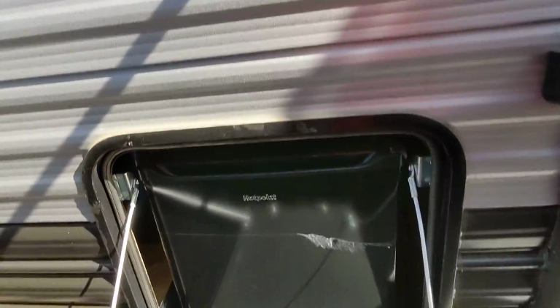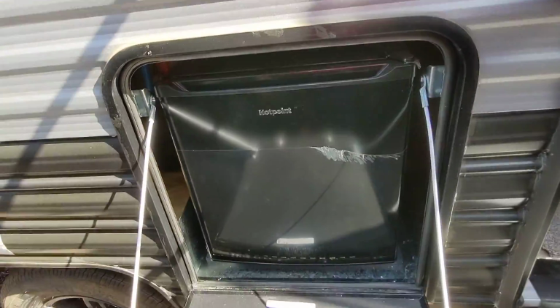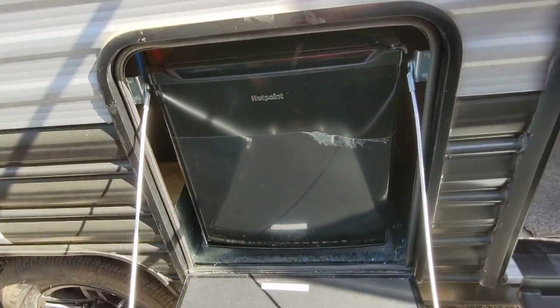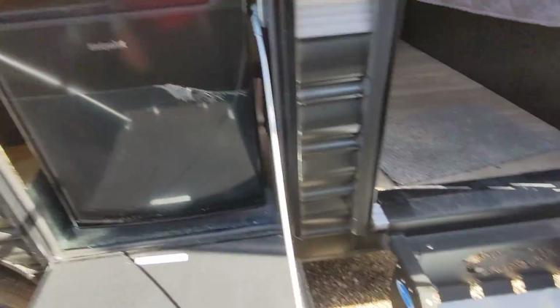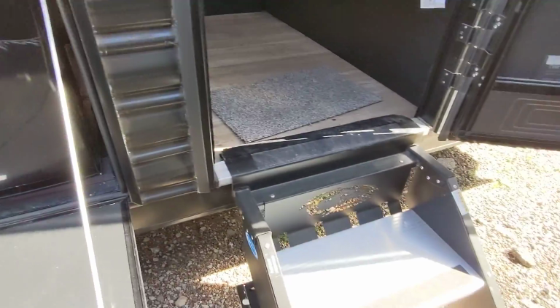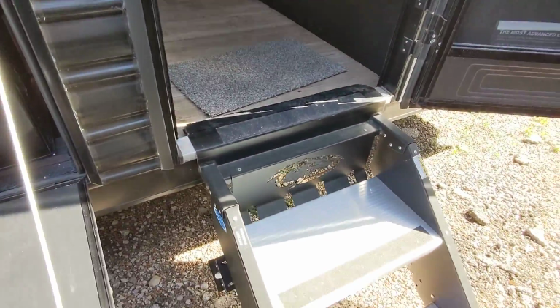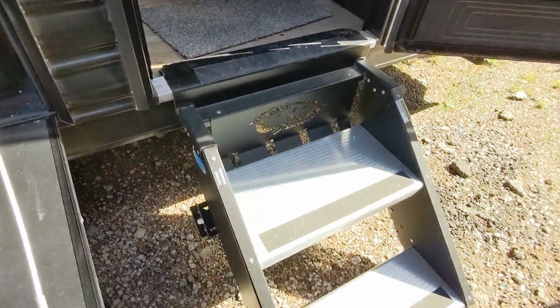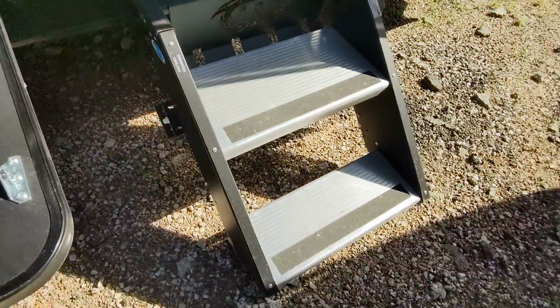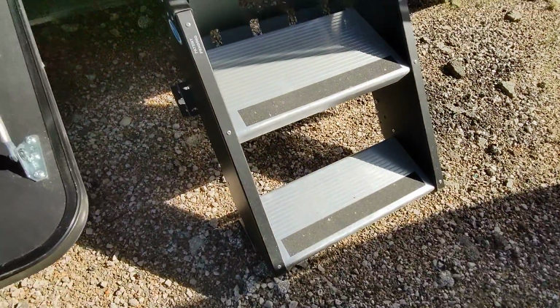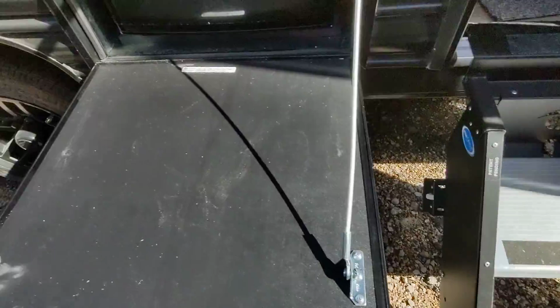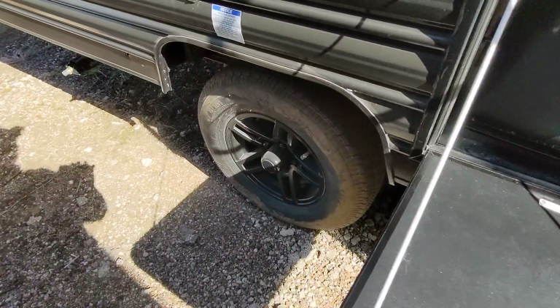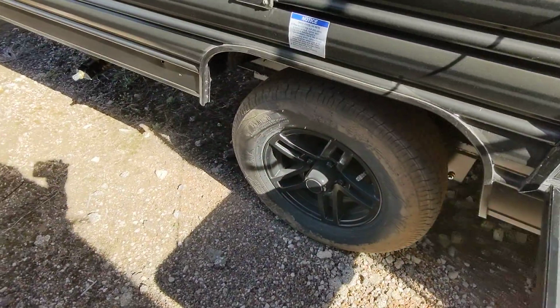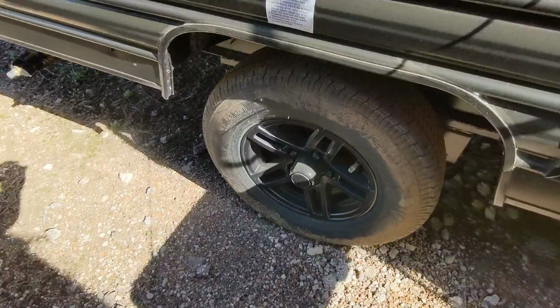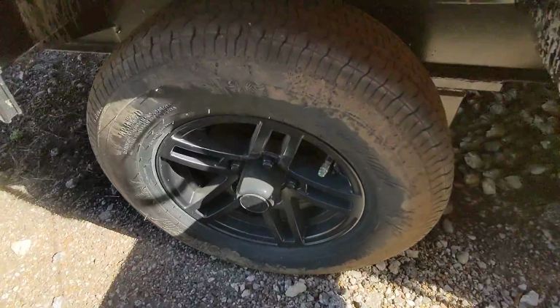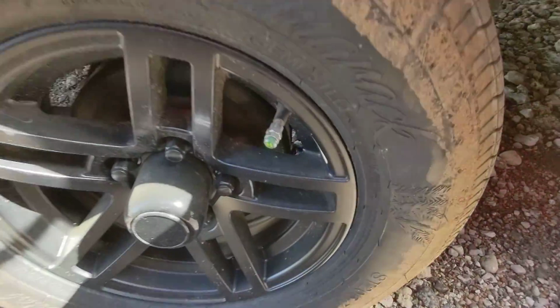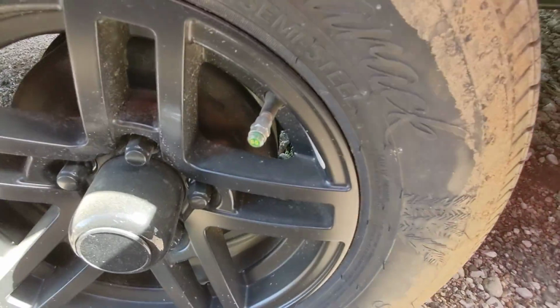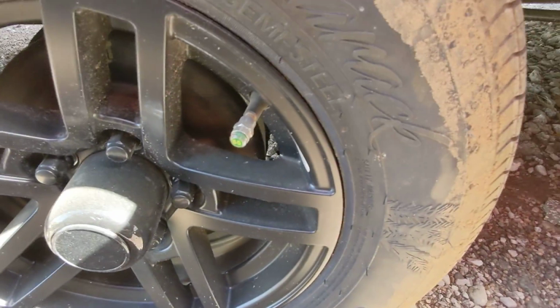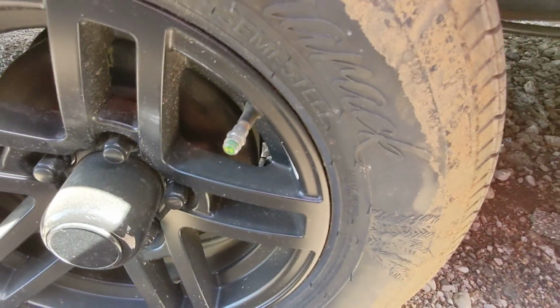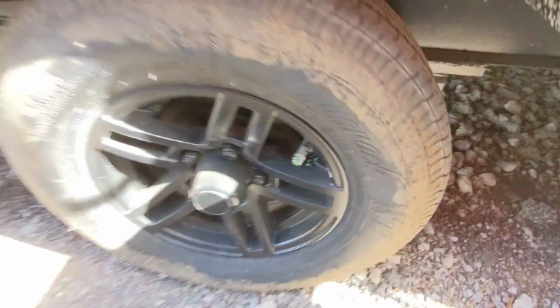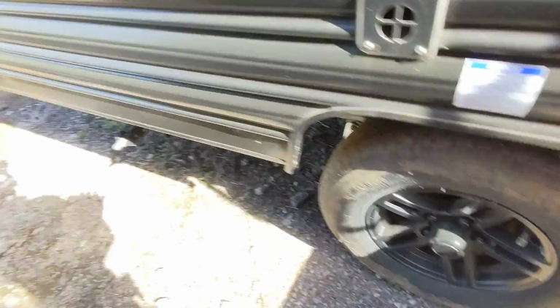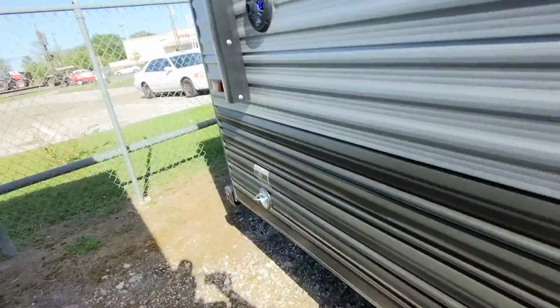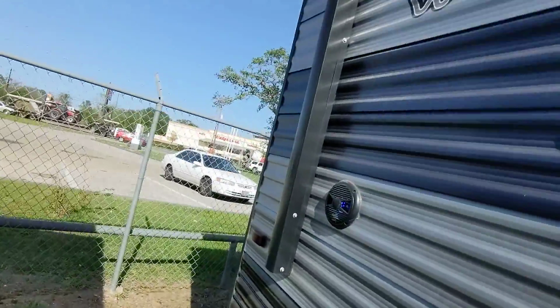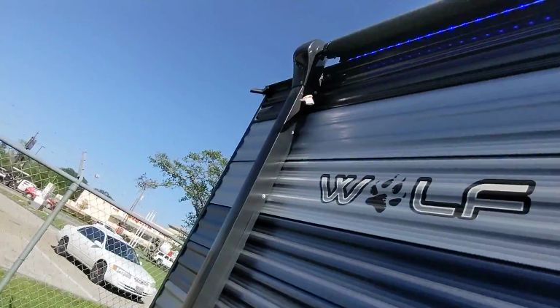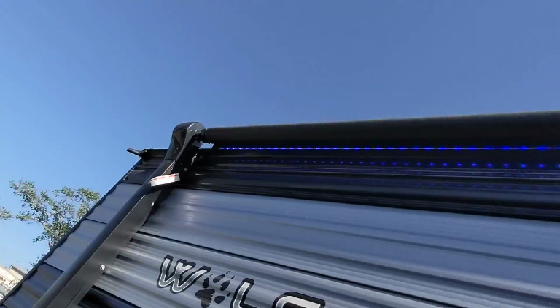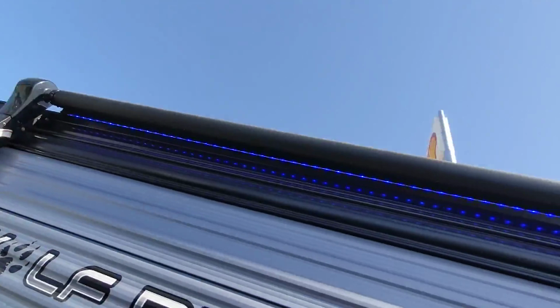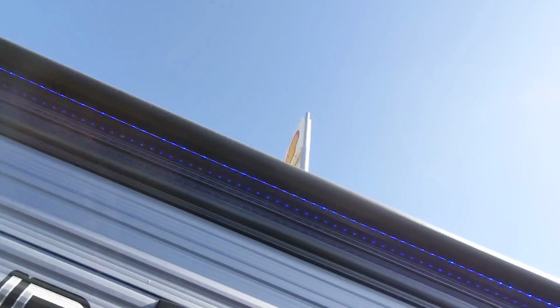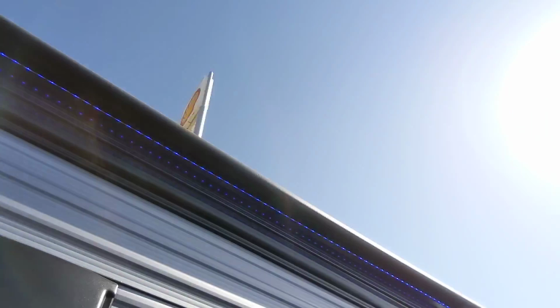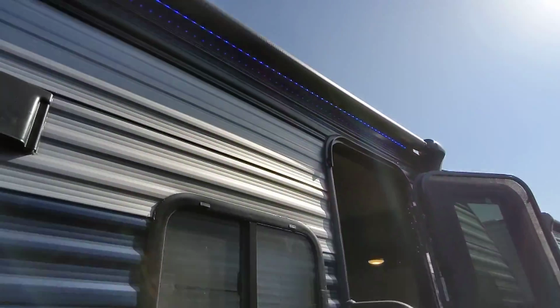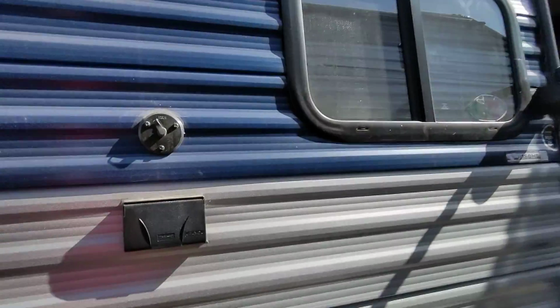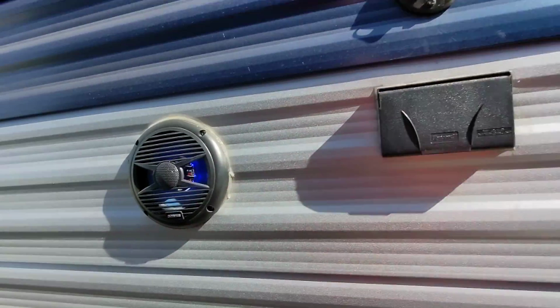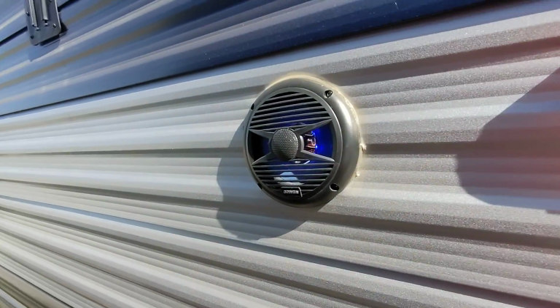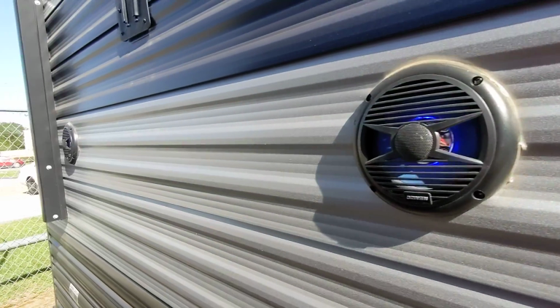It does feature an outdoor fridge, upgraded Mor/Ryde step above steps, upgraded wheels, and tire pressure monitors — as long as that cap is green, you're good to go. Big electric awning with blue LED lights that match the marine grade speakers out here.